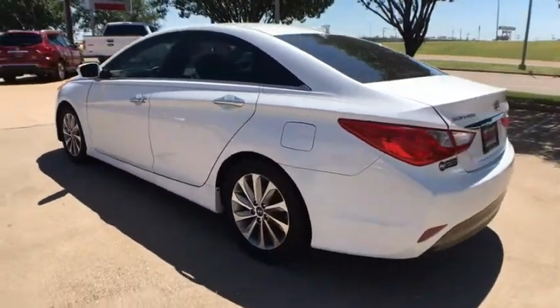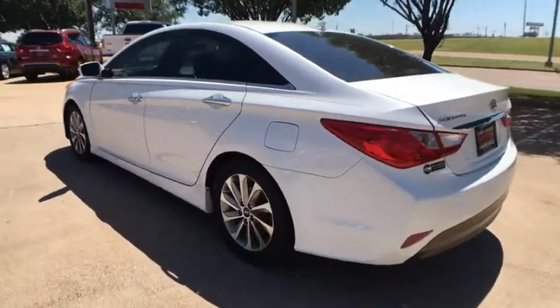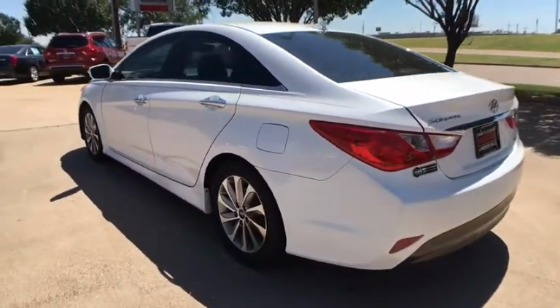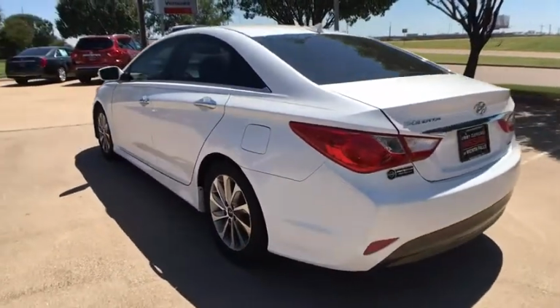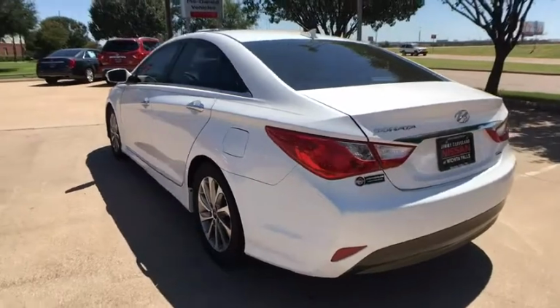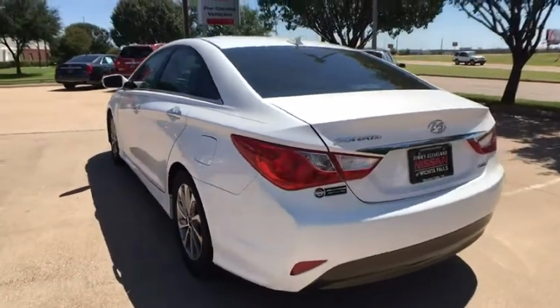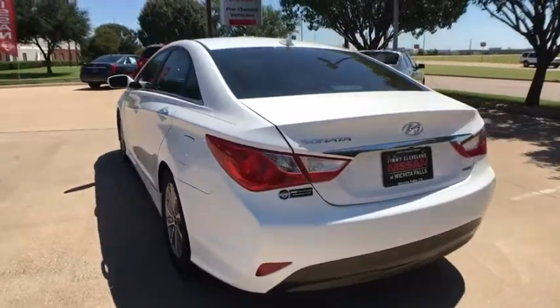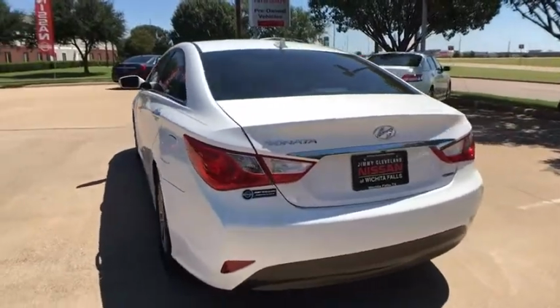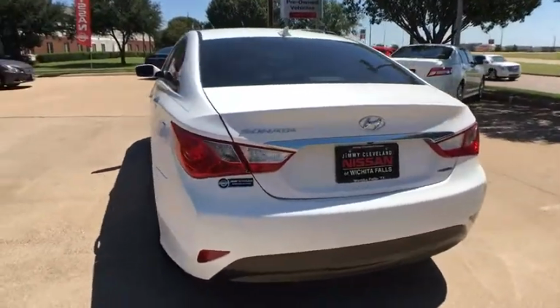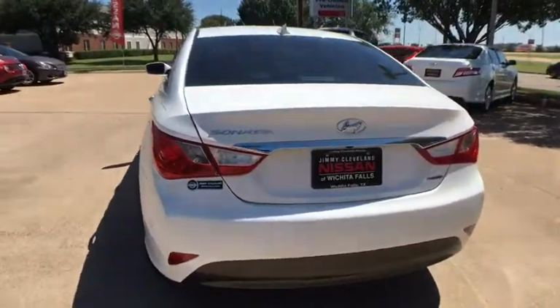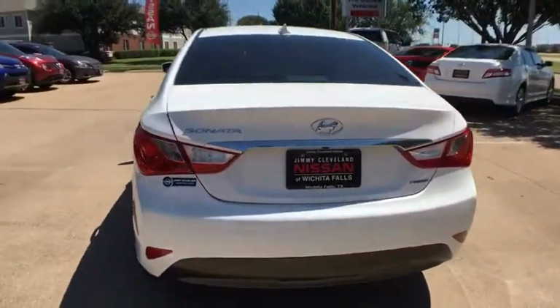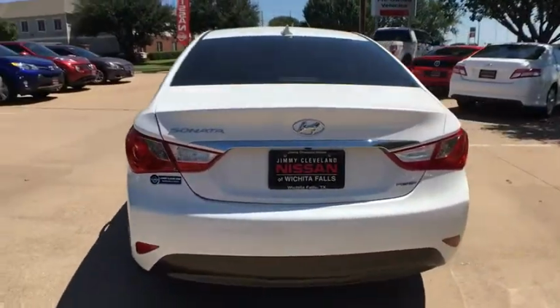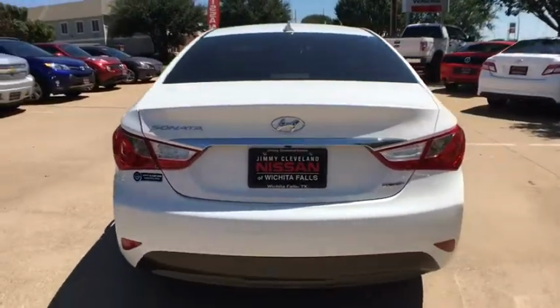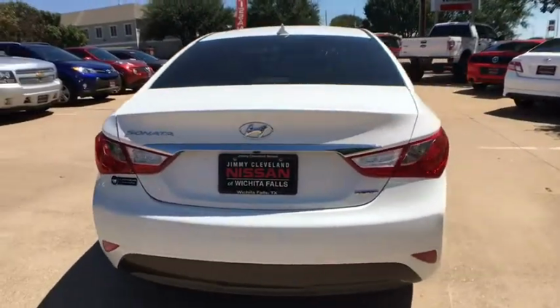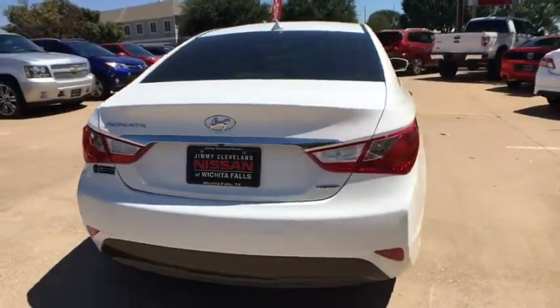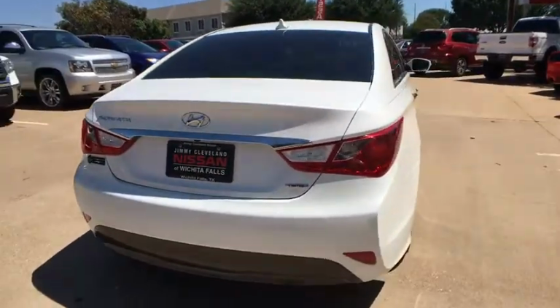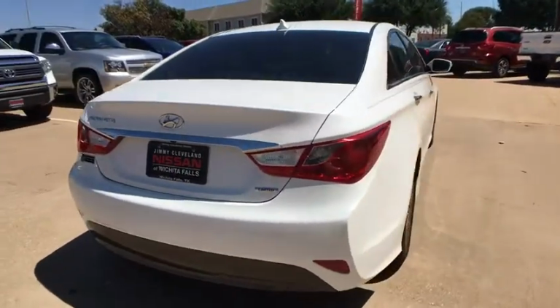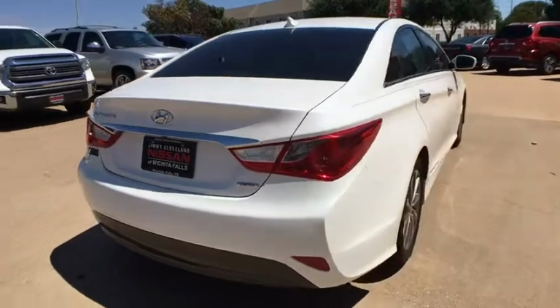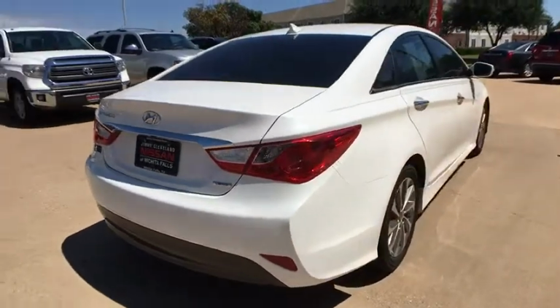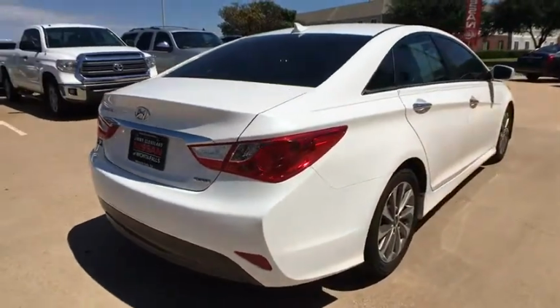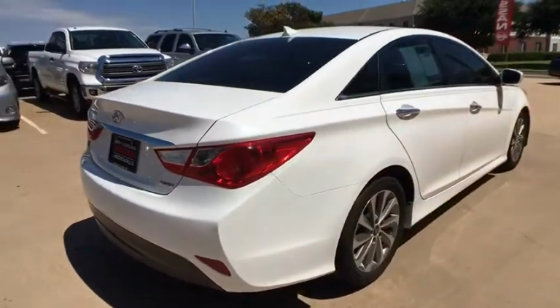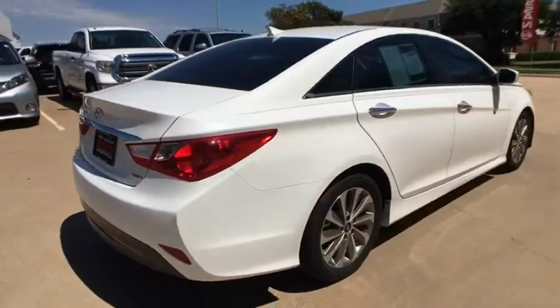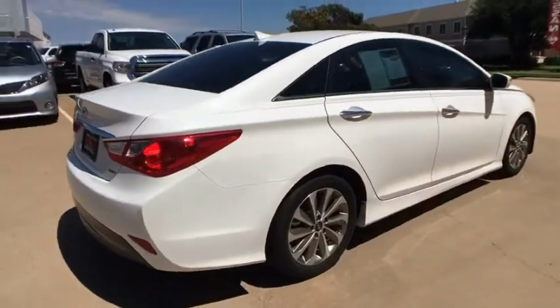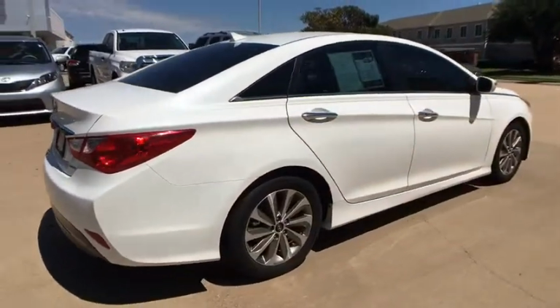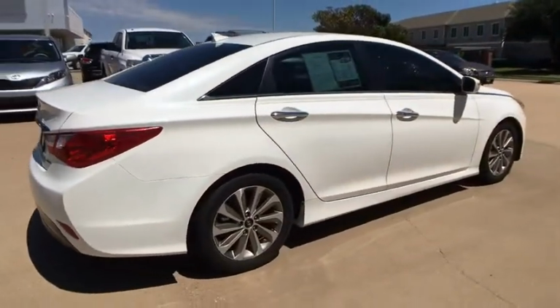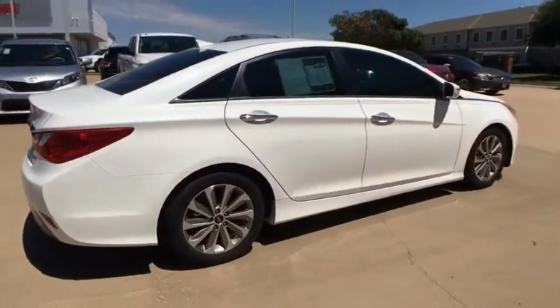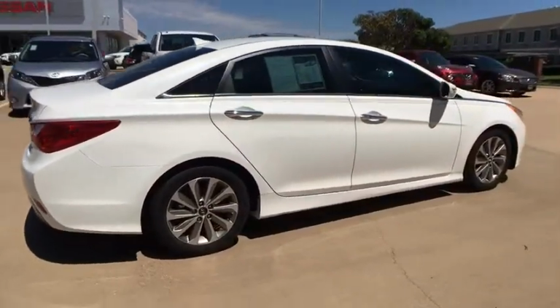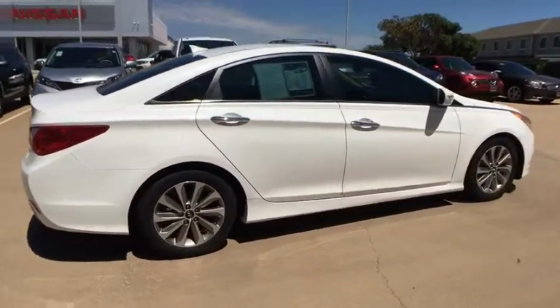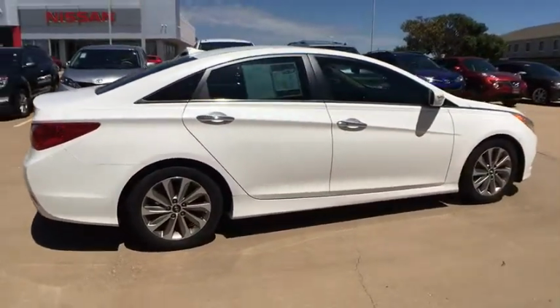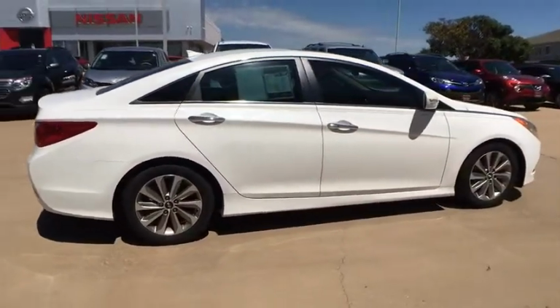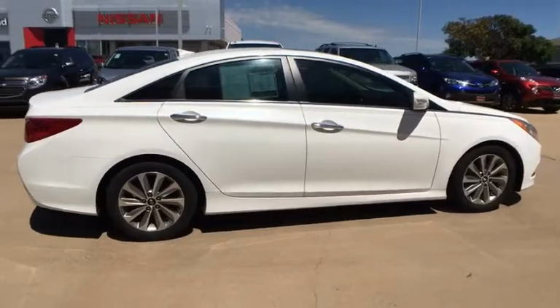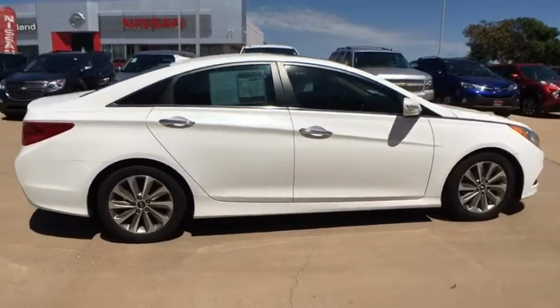This vehicle has less than 35,000 miles. Here are some of this vehicle's great options: keyless entry, backup camera, leather wrapped steering wheel, Bluetooth, front wheel drive, fog lights, trip computer.